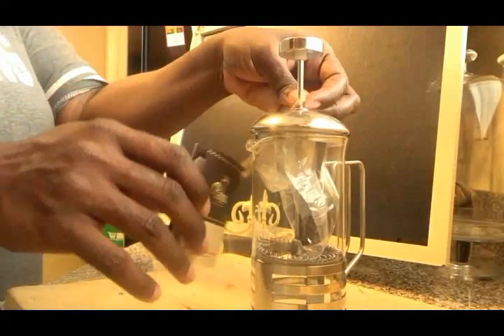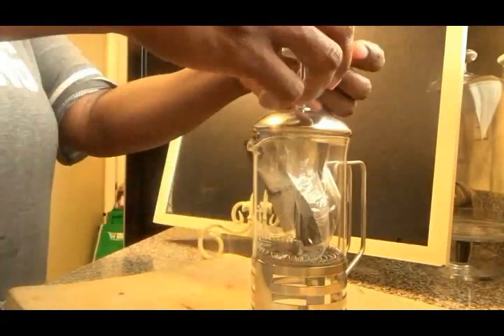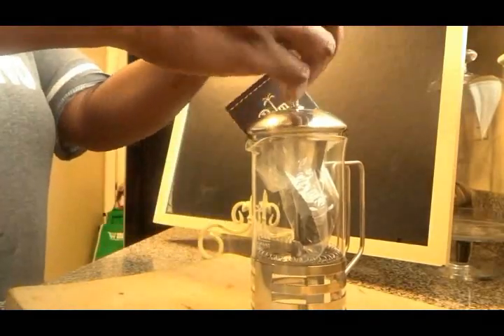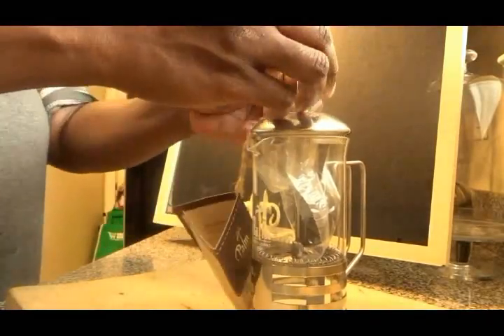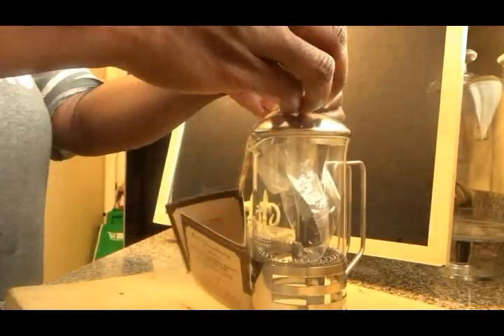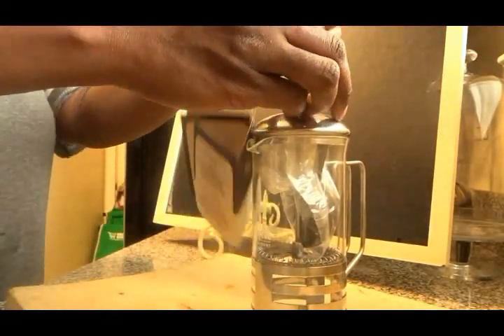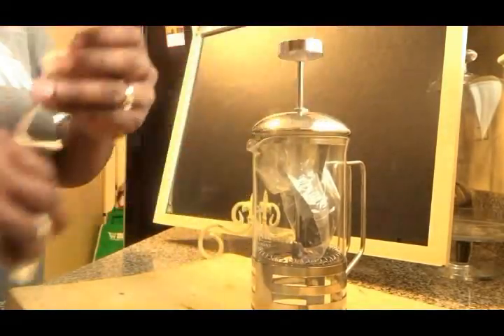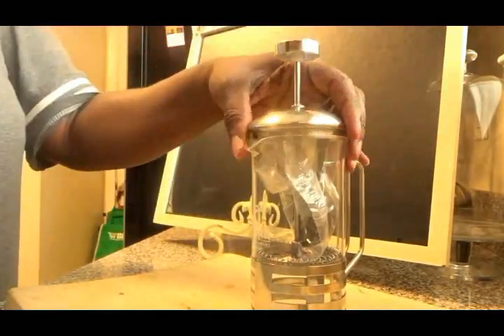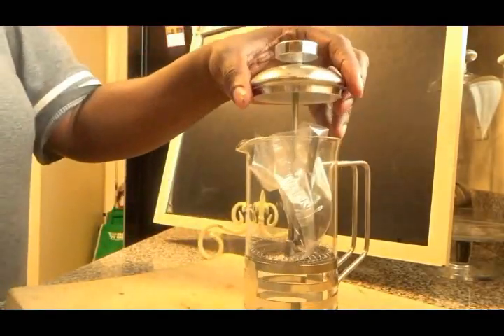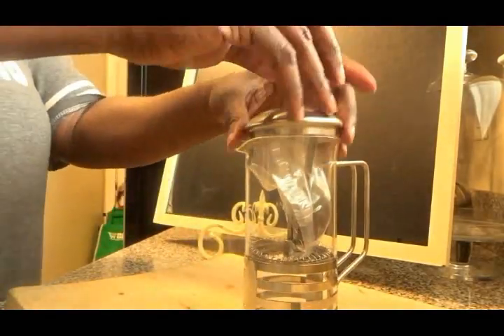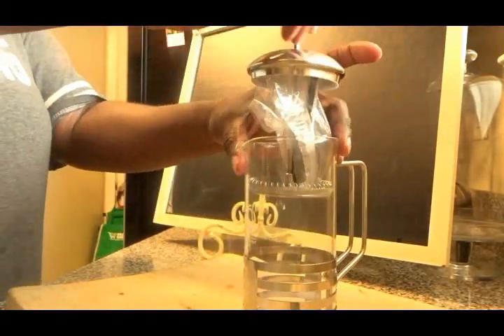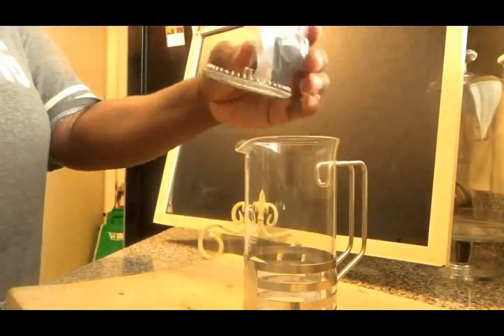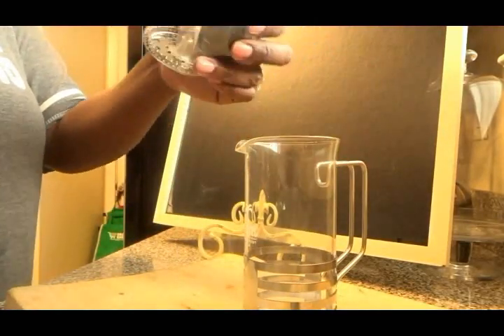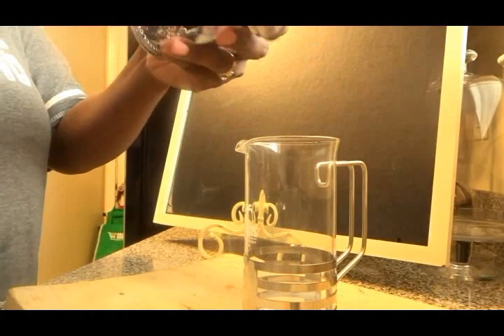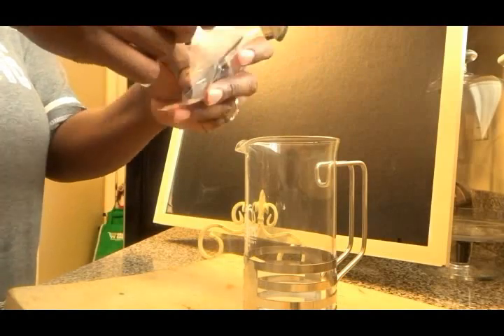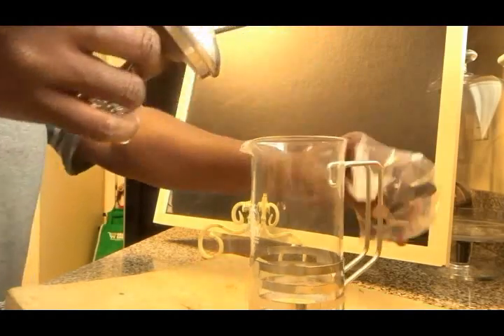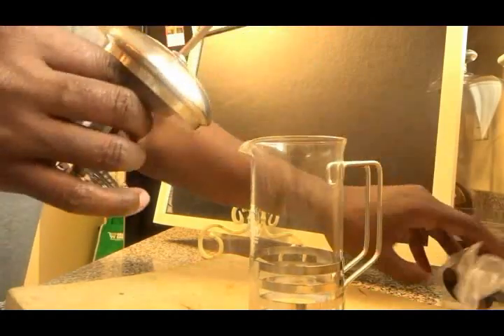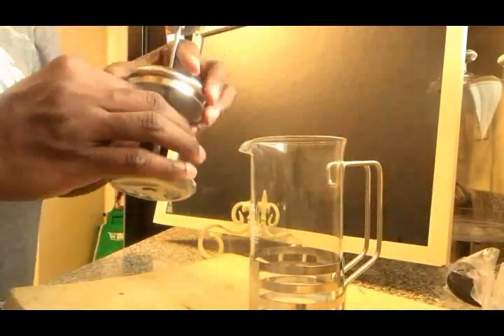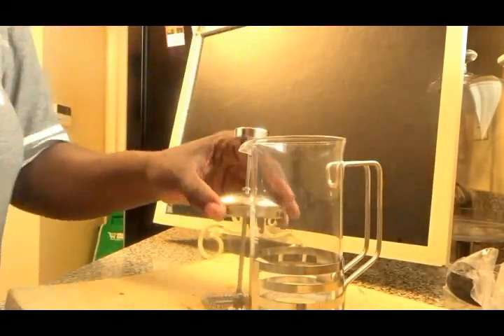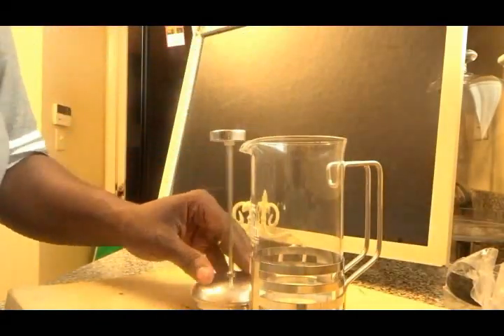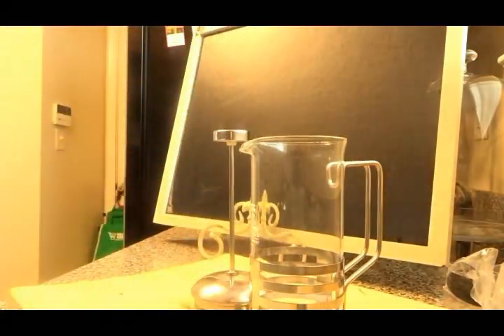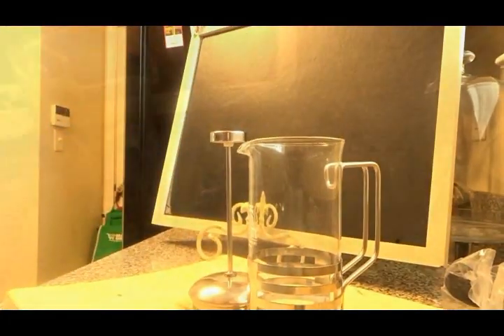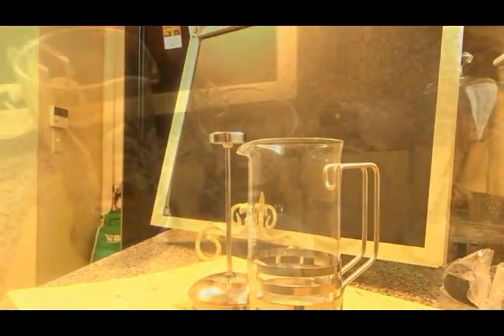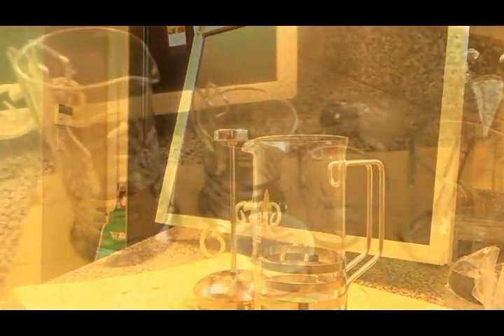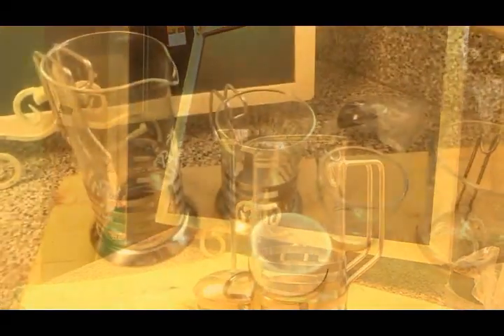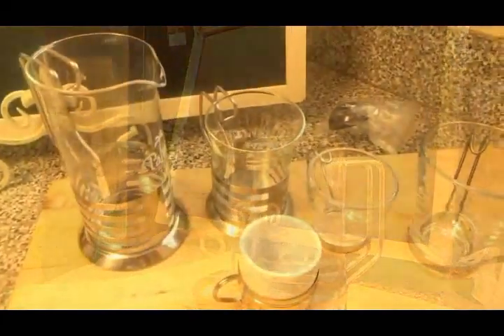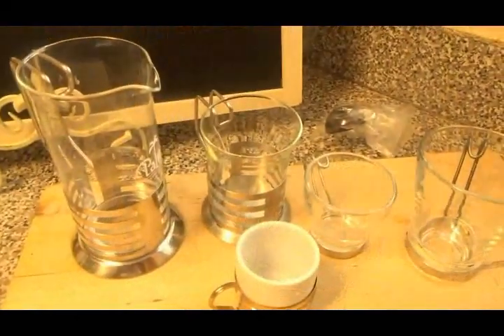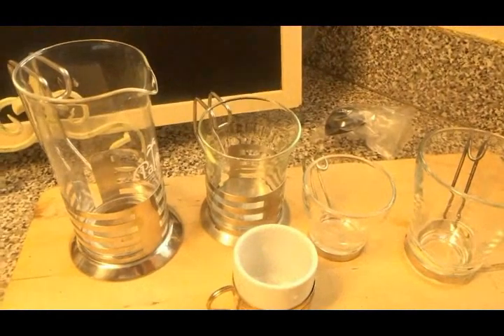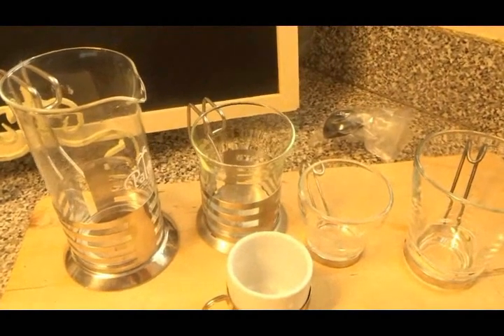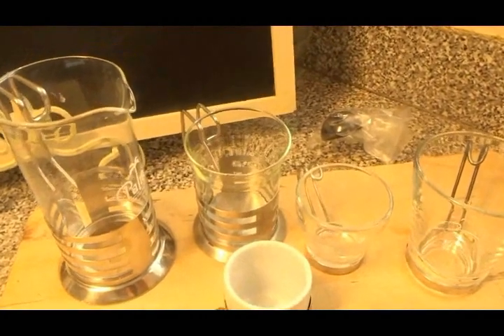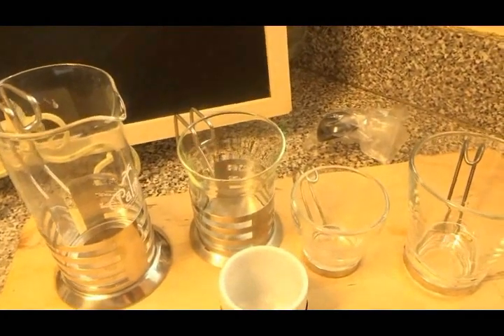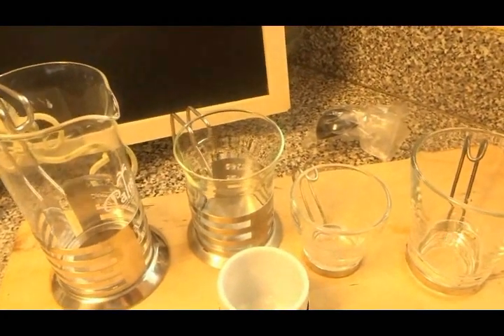This is my coffee press — I've had it for about two years. We're going to use this because I don't have a frother, but if you have a coffee press you can use it to froth your milk.